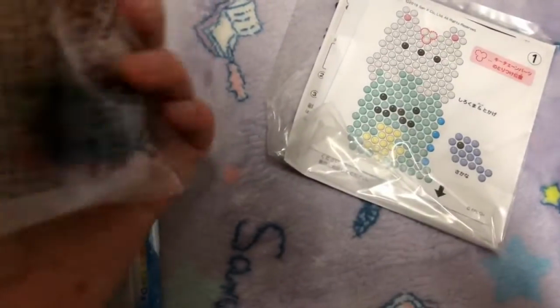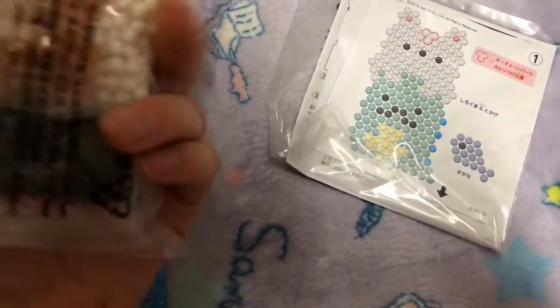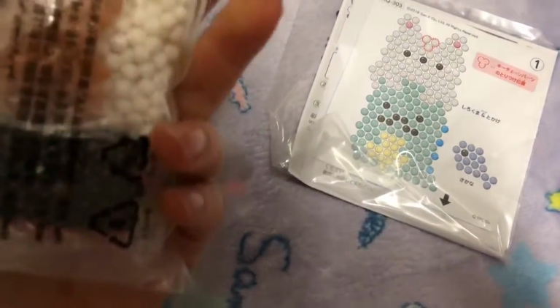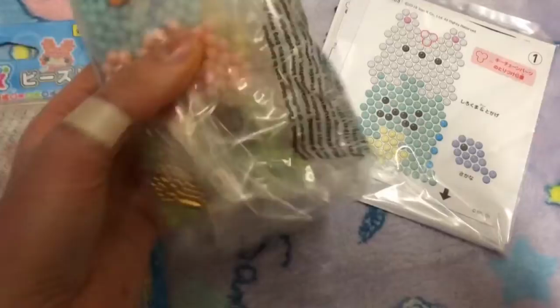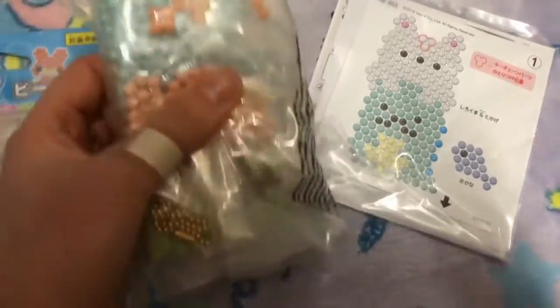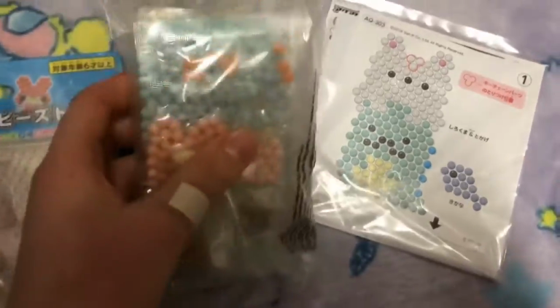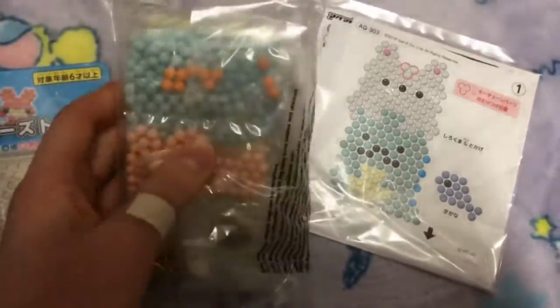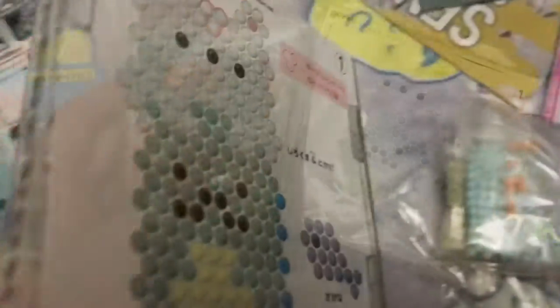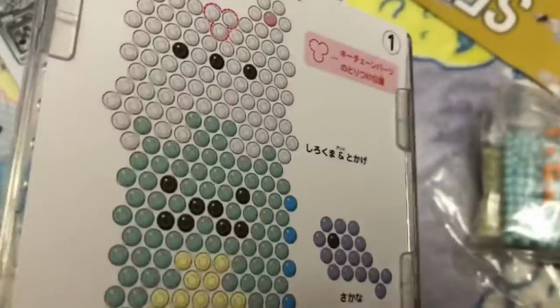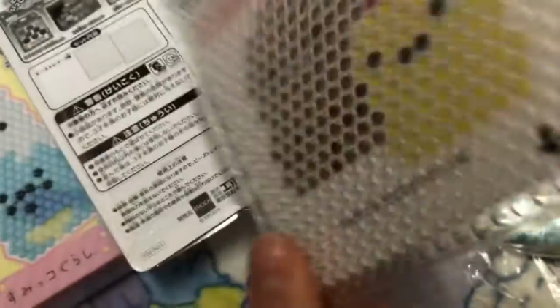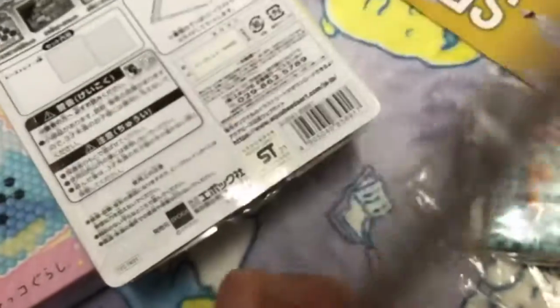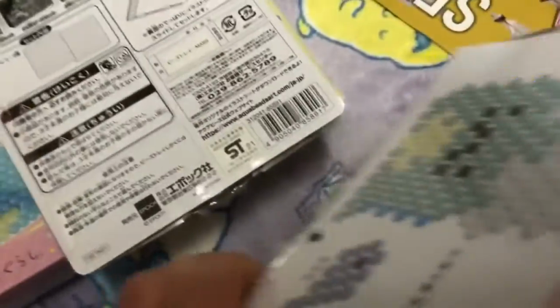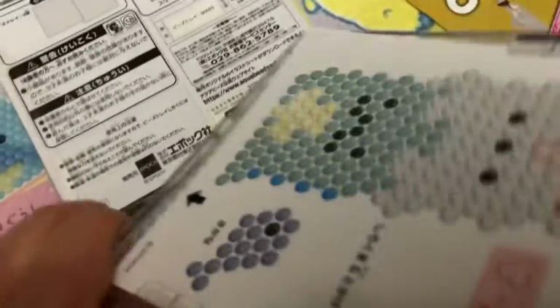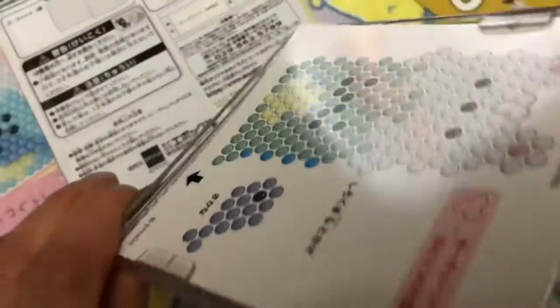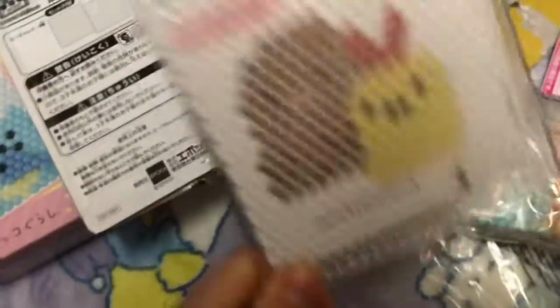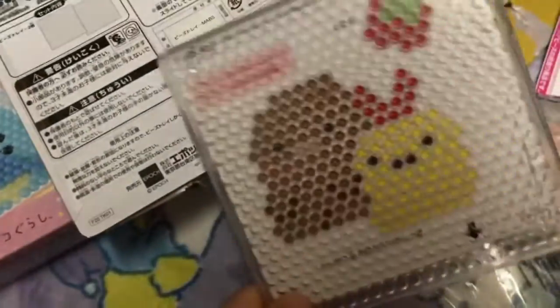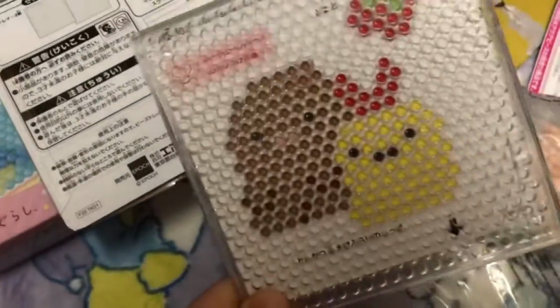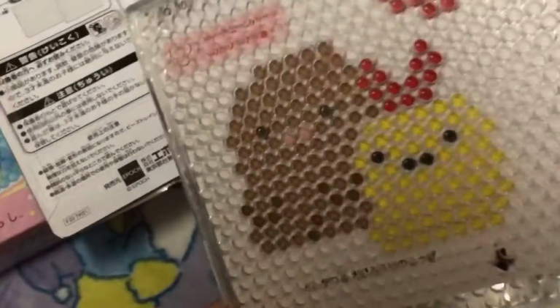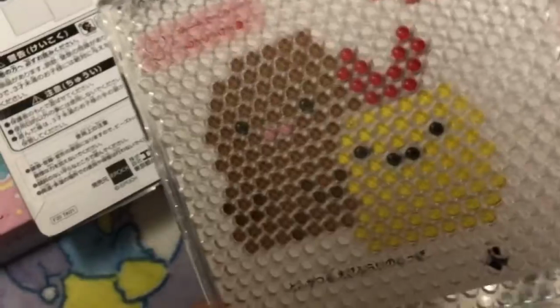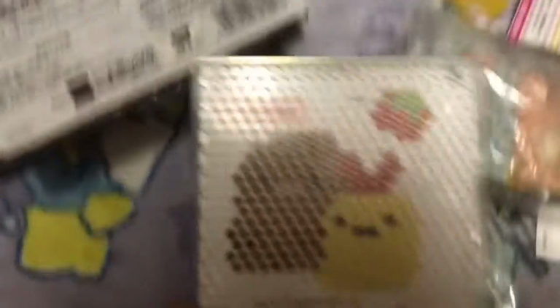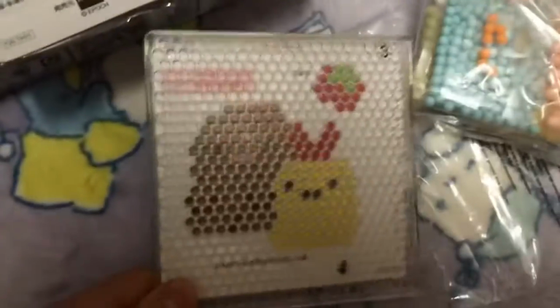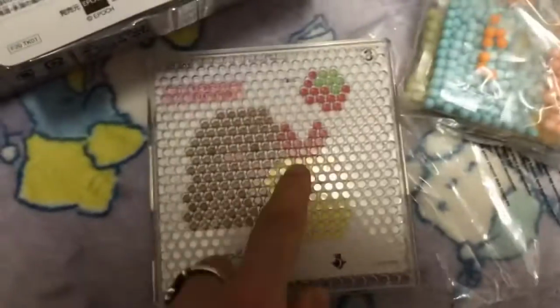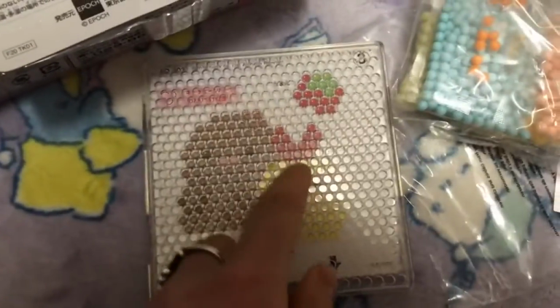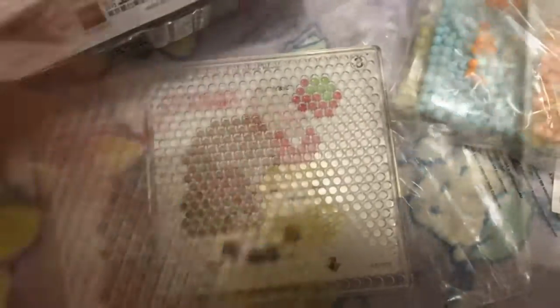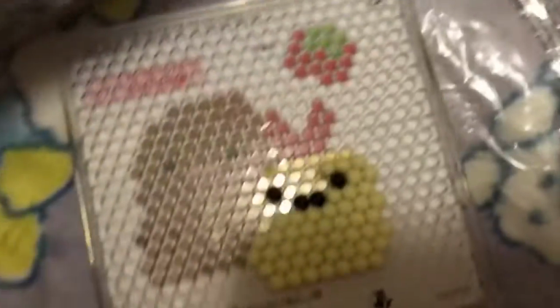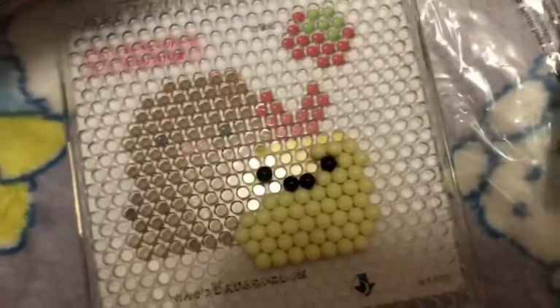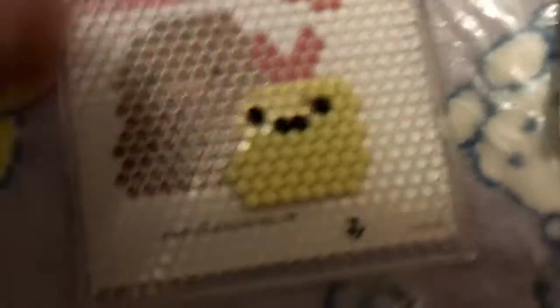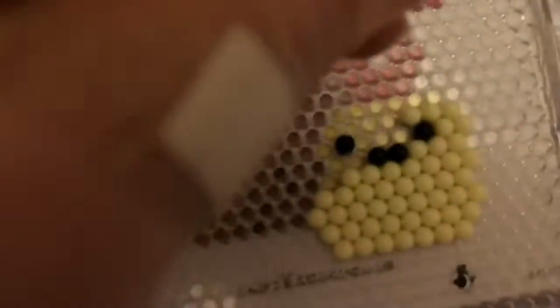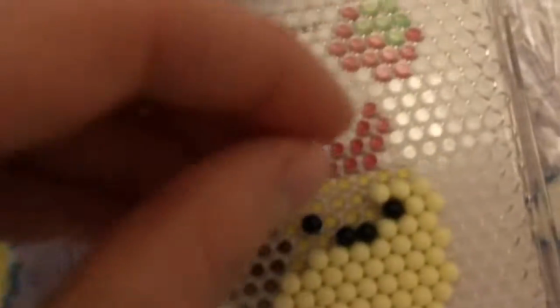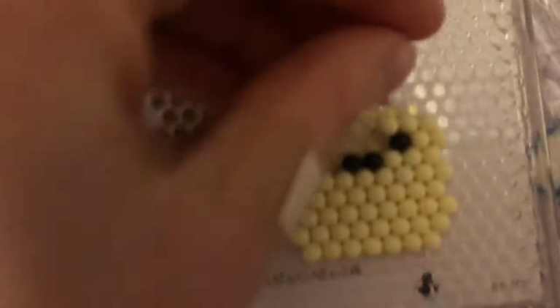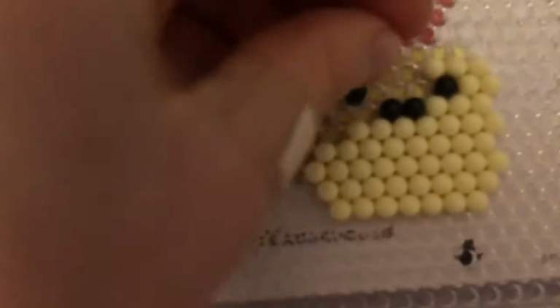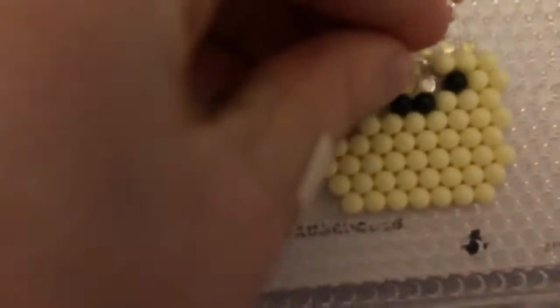I put the picture inside and now I'm gonna put some beads. That's how it's going so far — it's so easy, look at it!